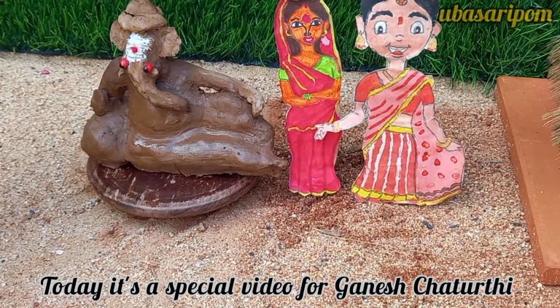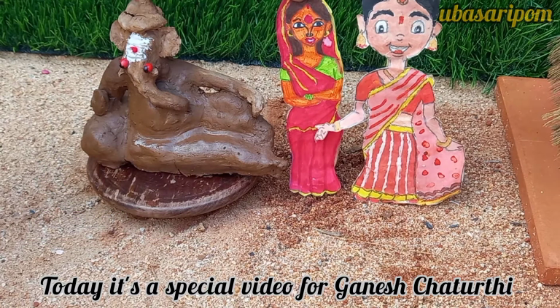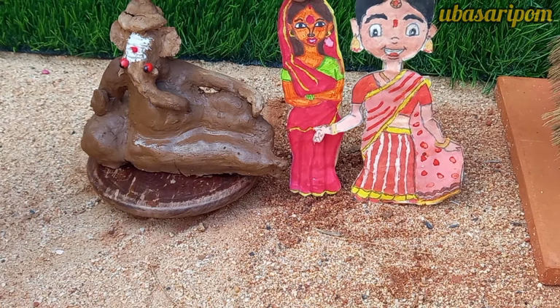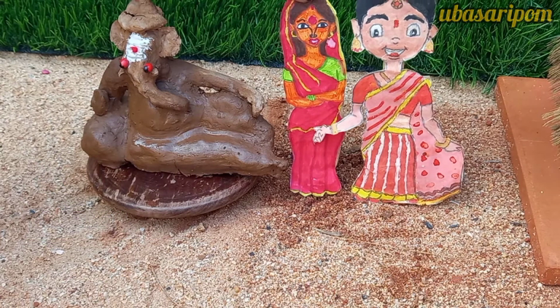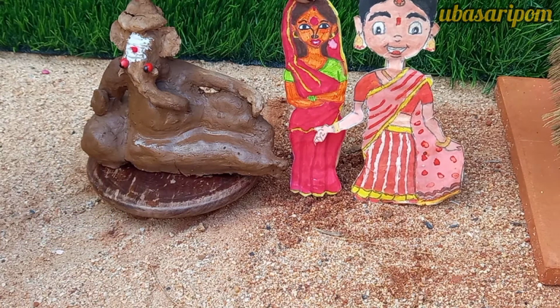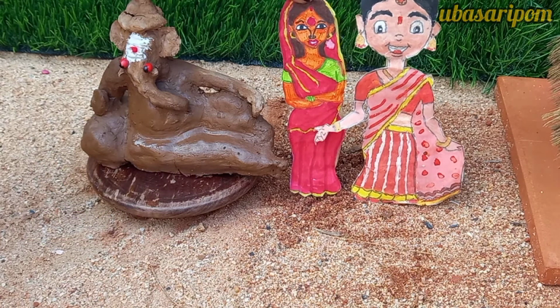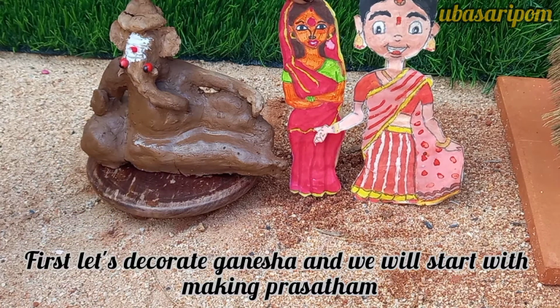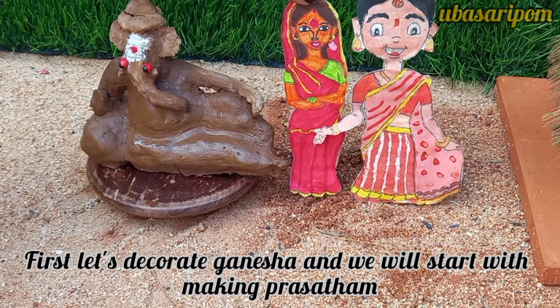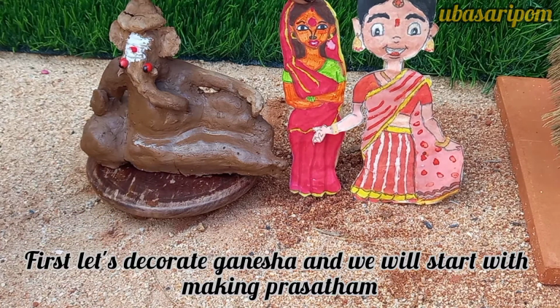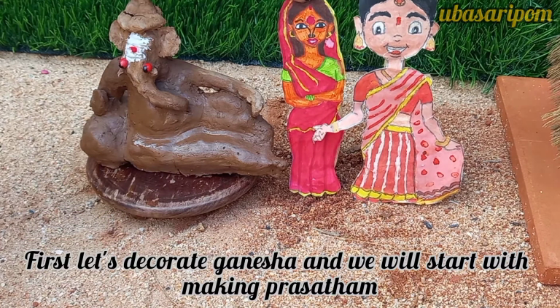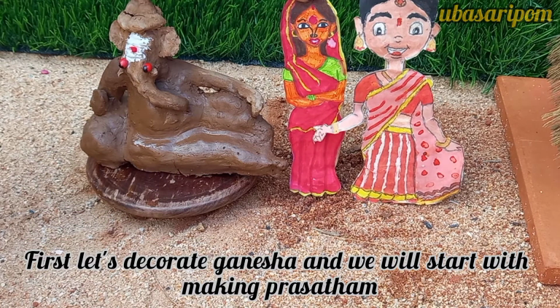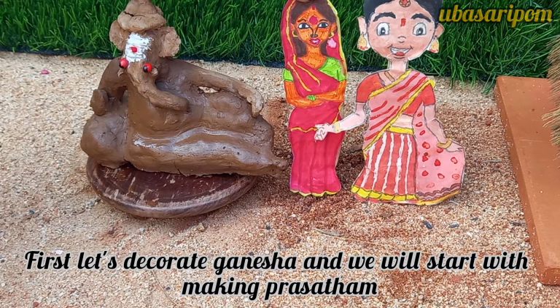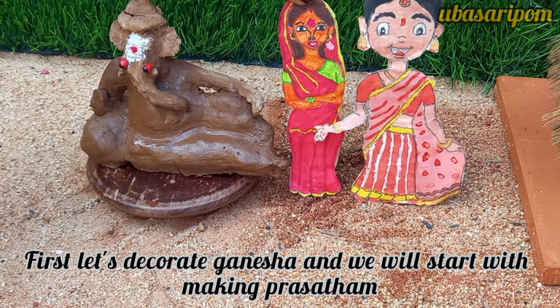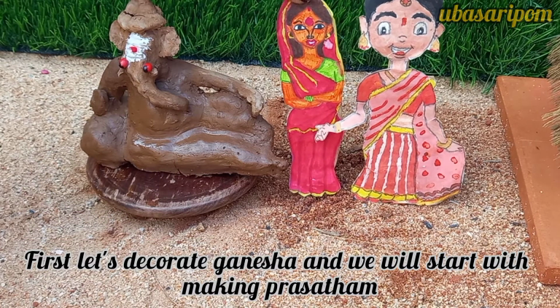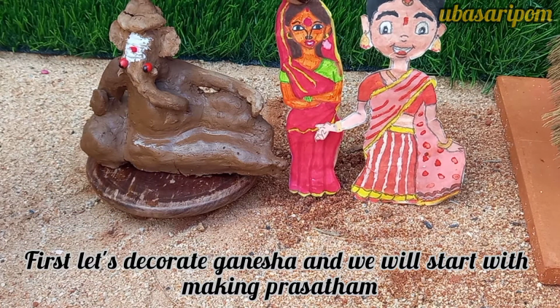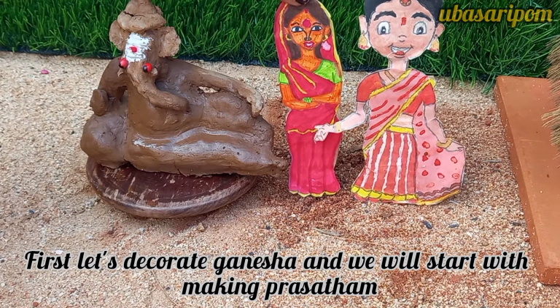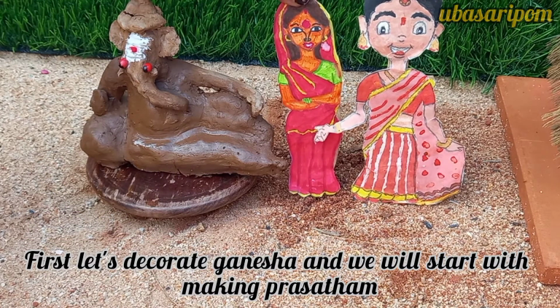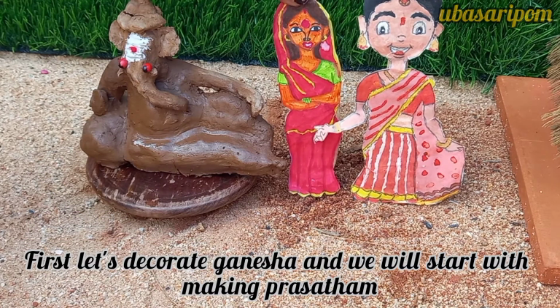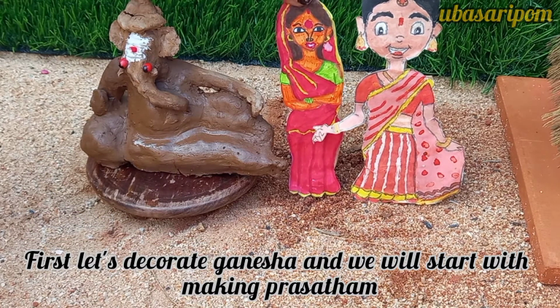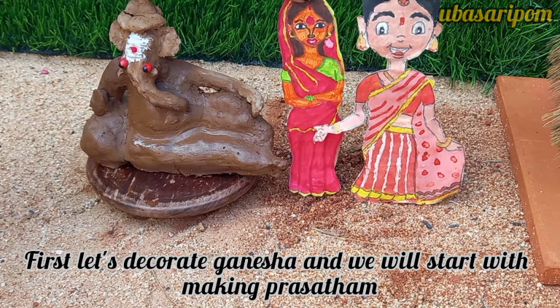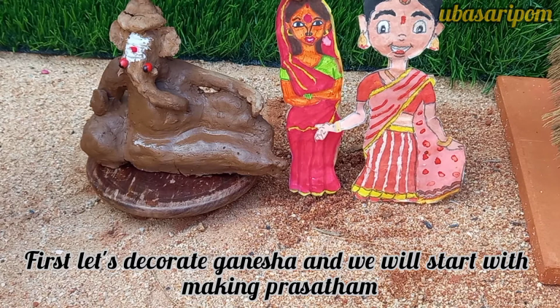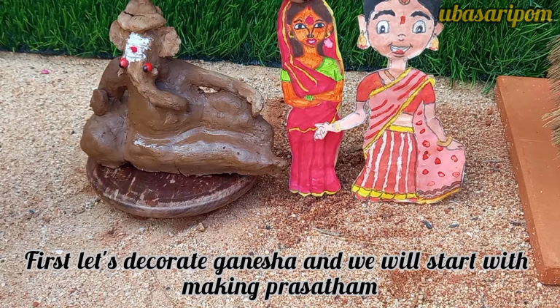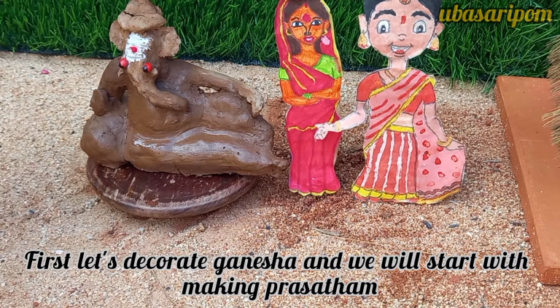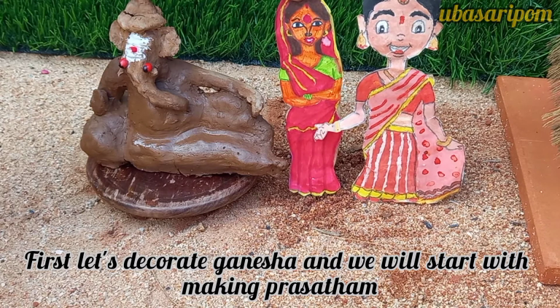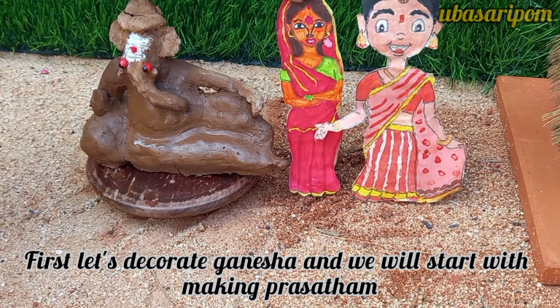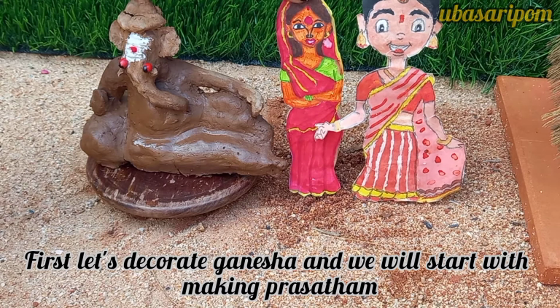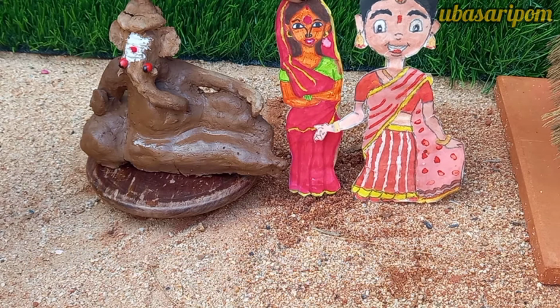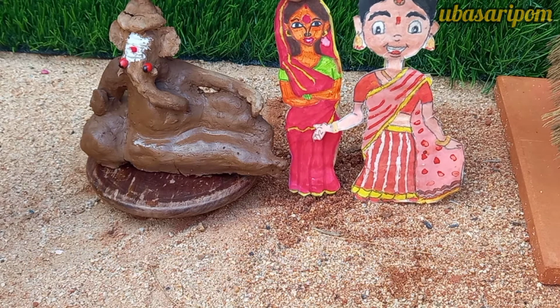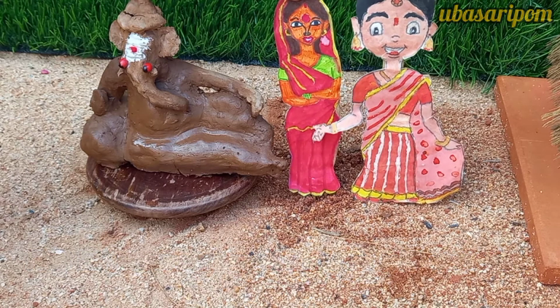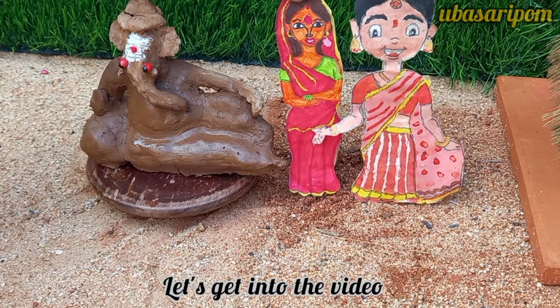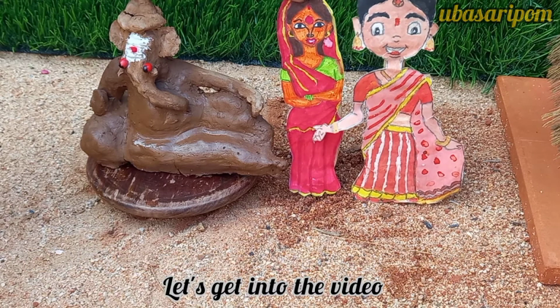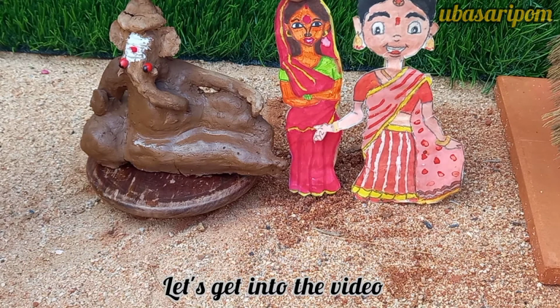We will show you the Vinayaka Chaturthi preparation.